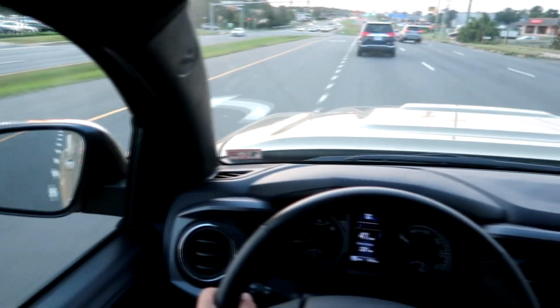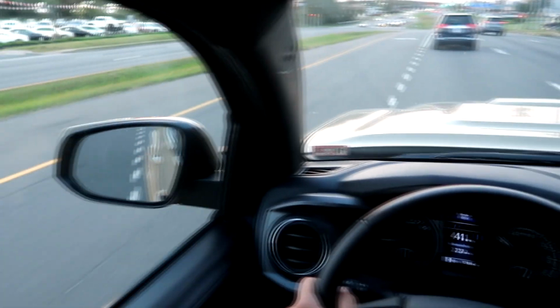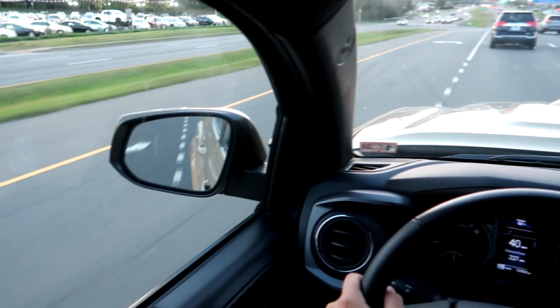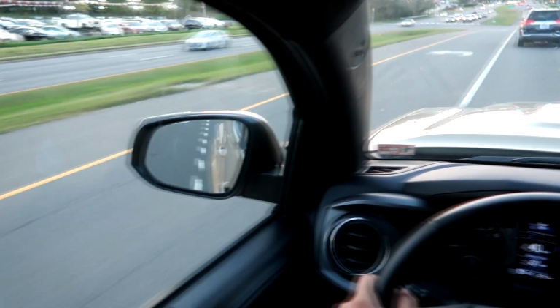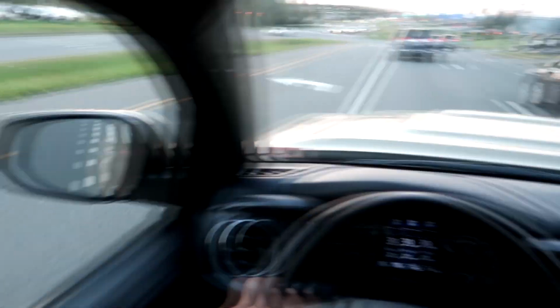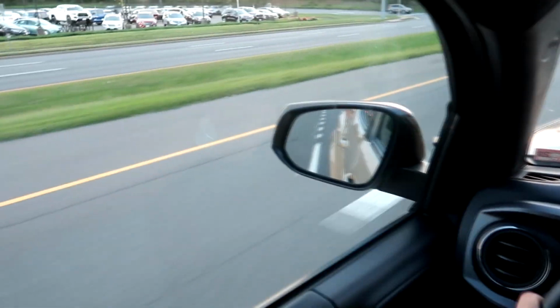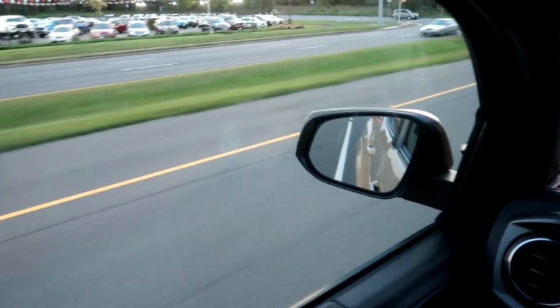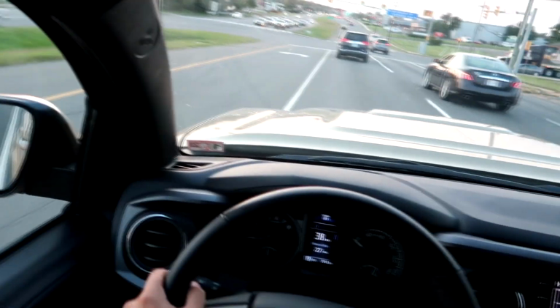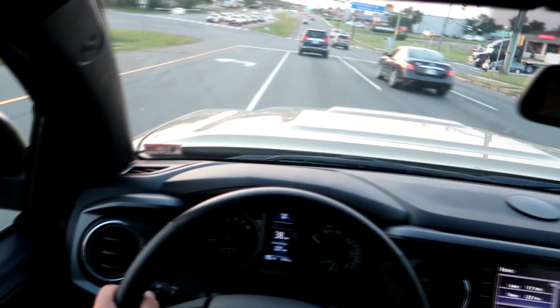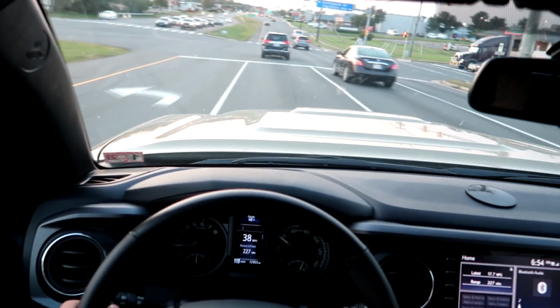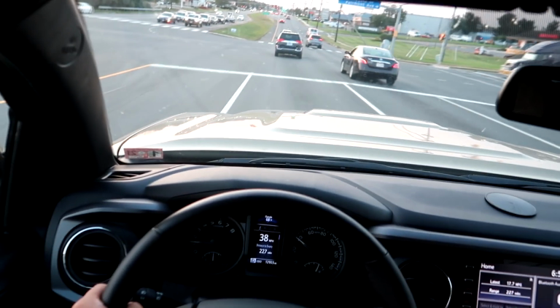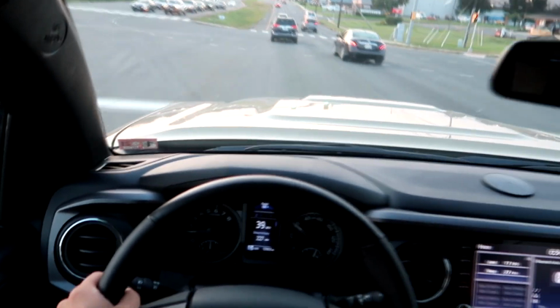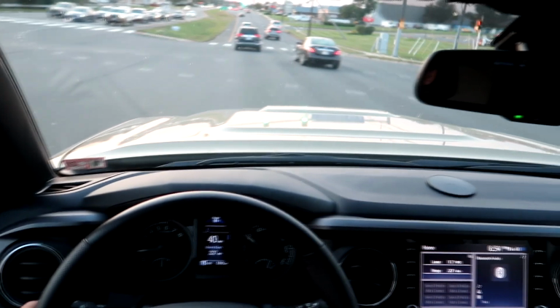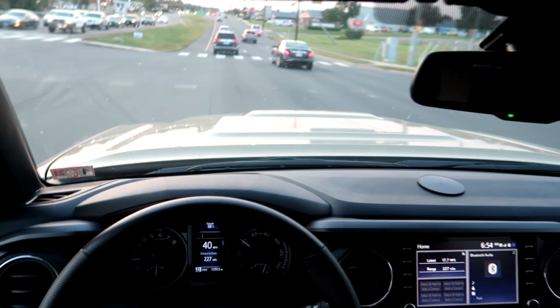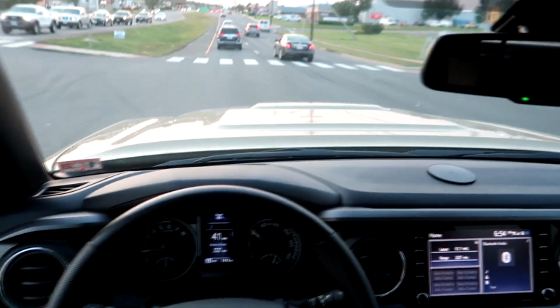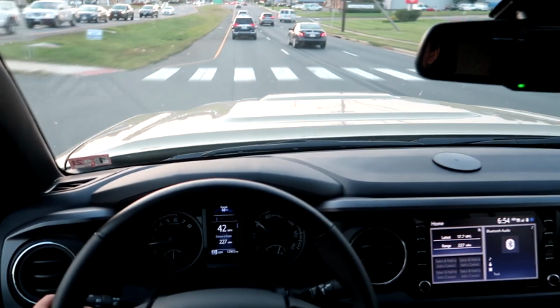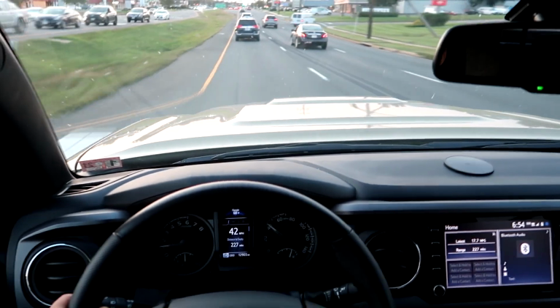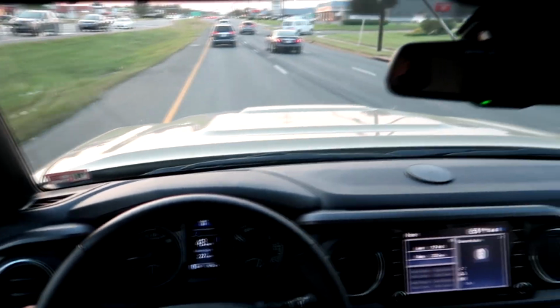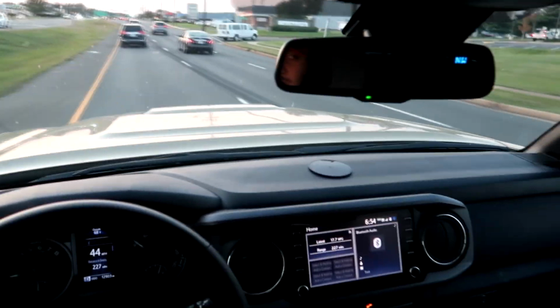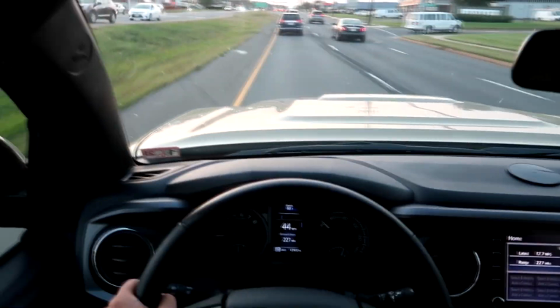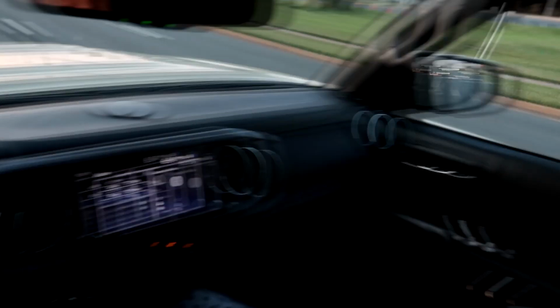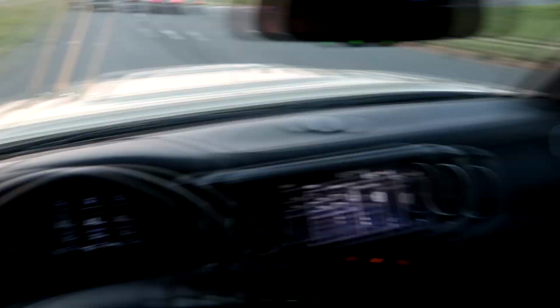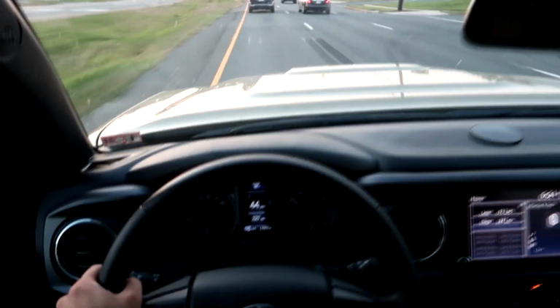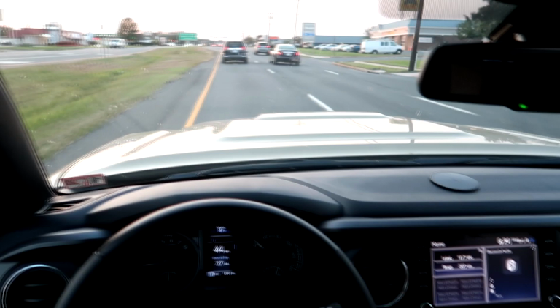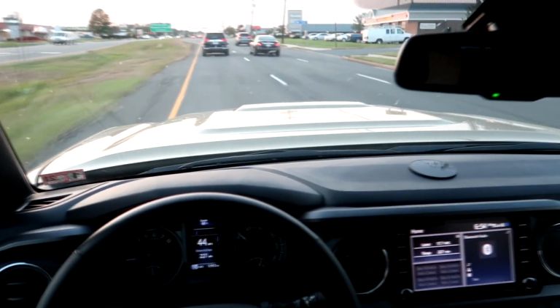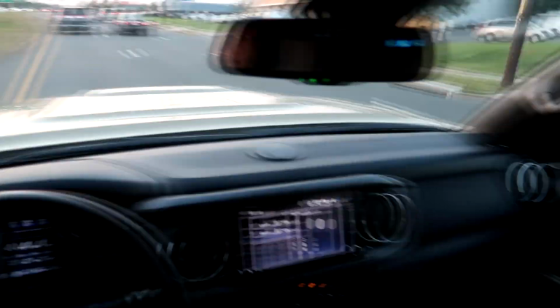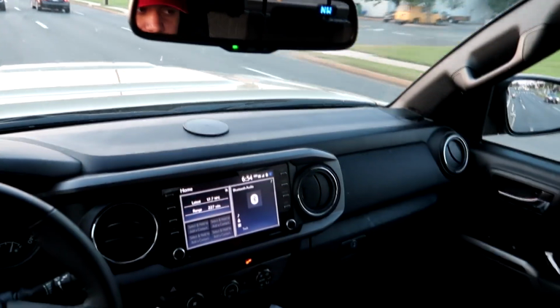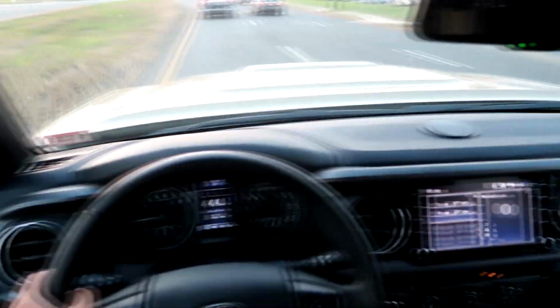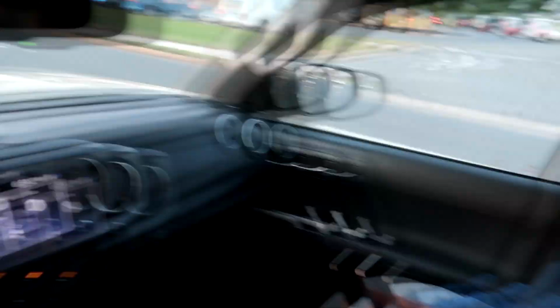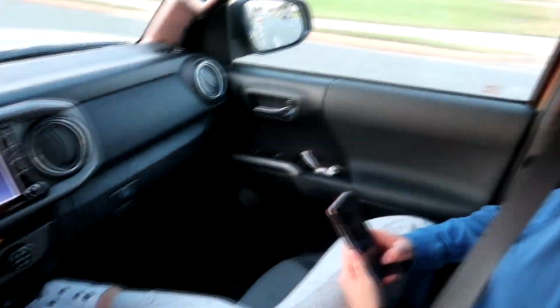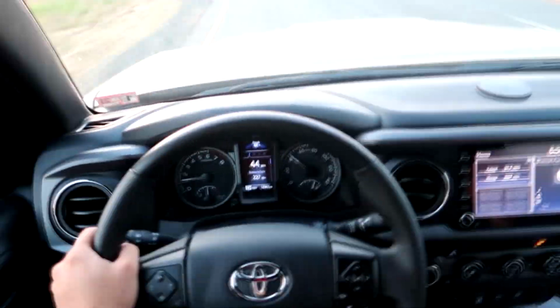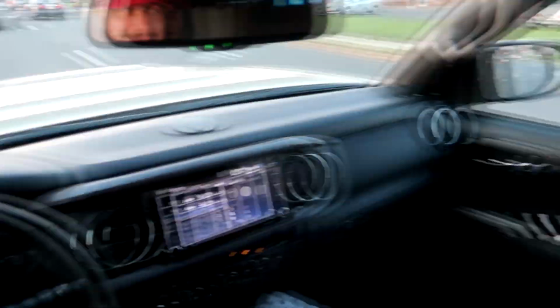Whoa — they have a TRD Pro! A 2020 TRD Pro used. Should I trade in my TRD Sport and get a TRD Pro? Comment down below.